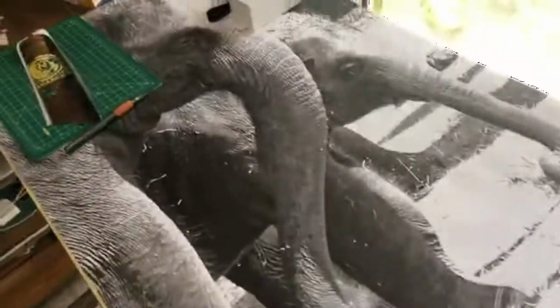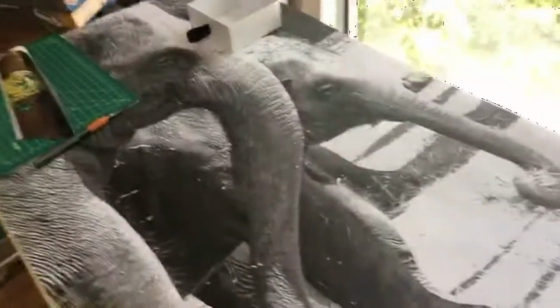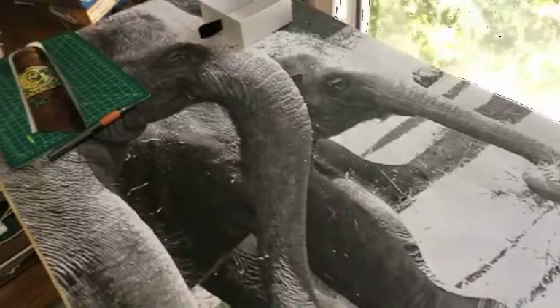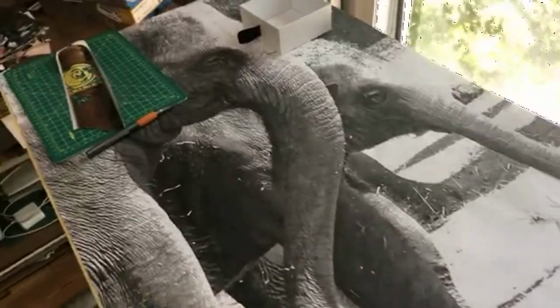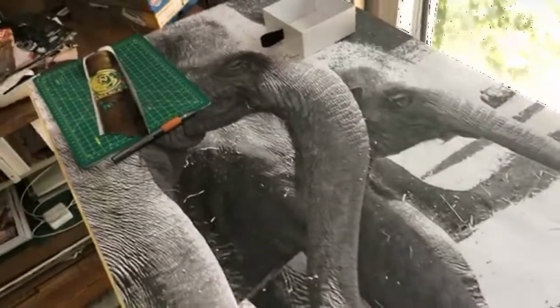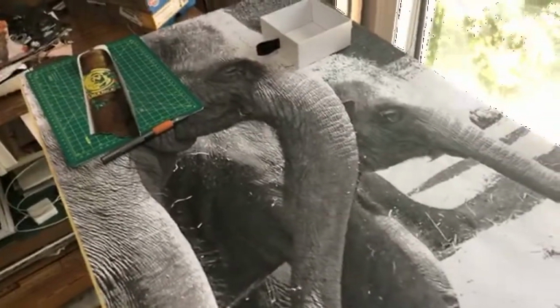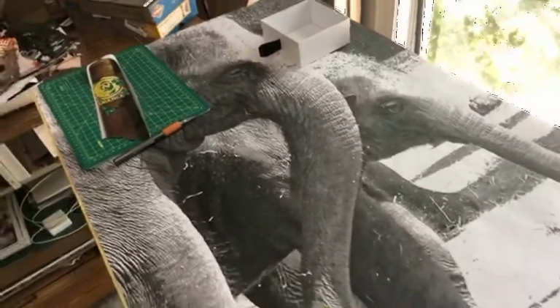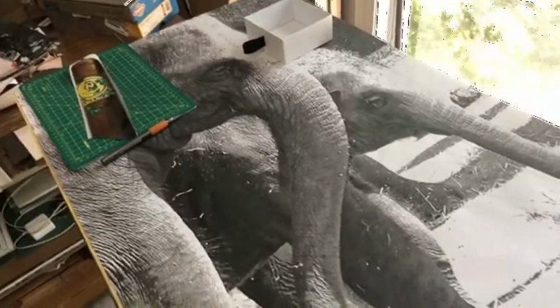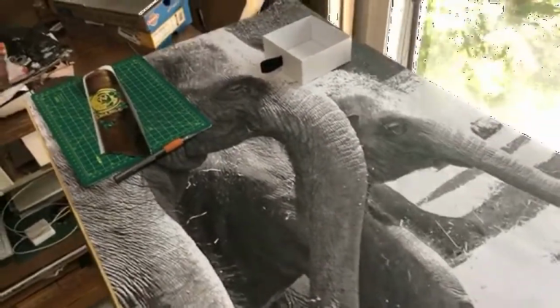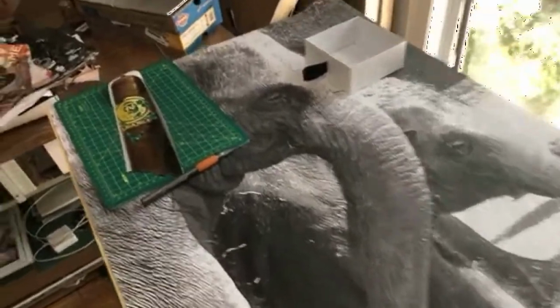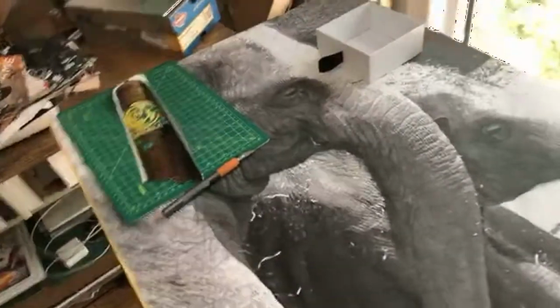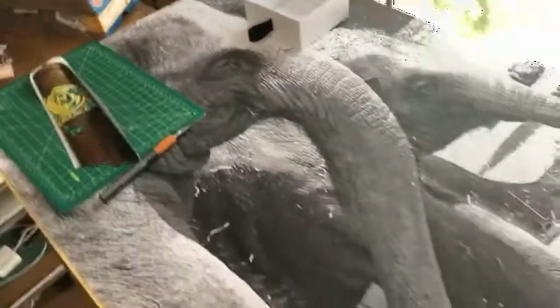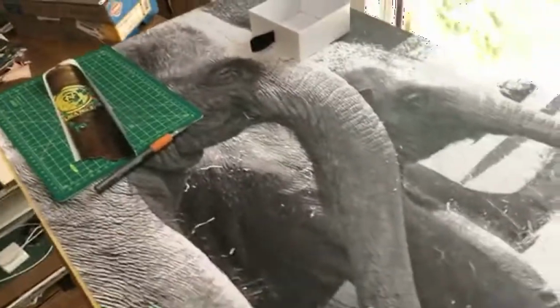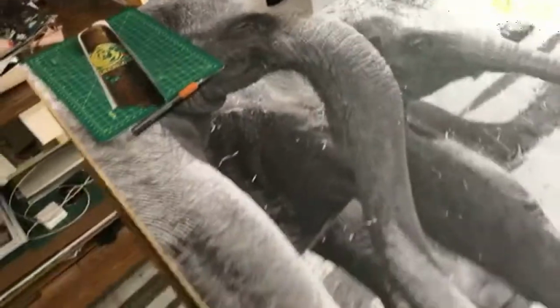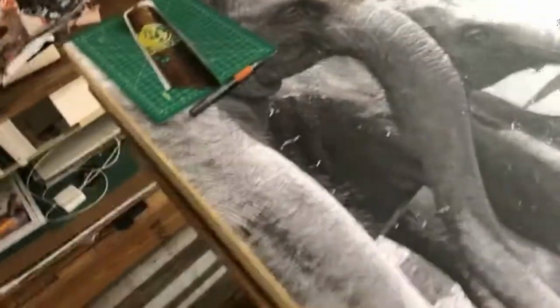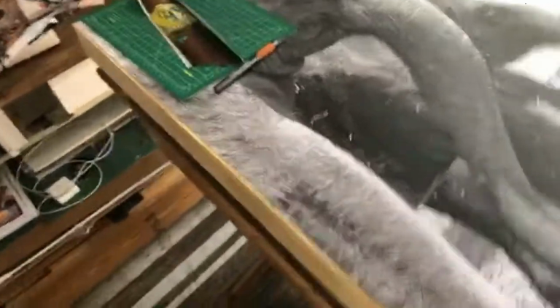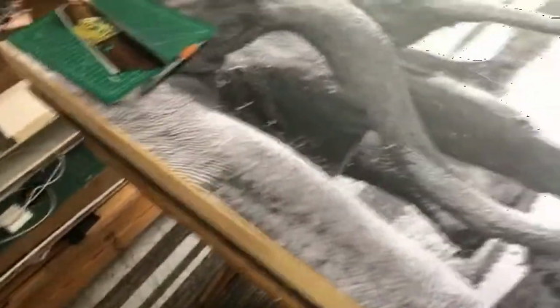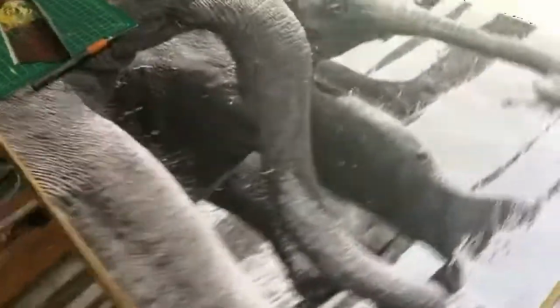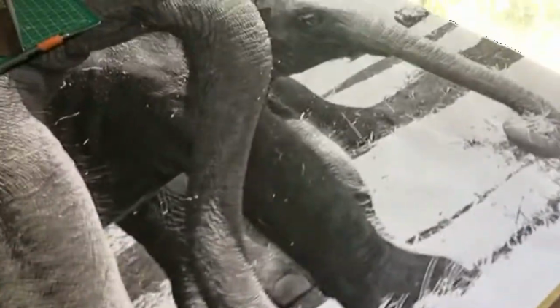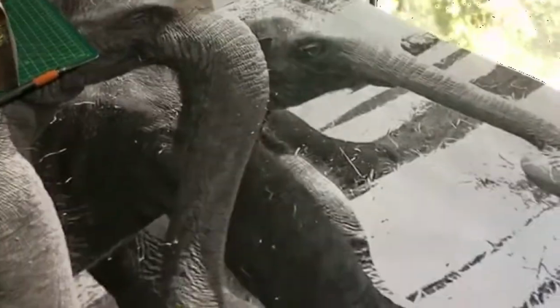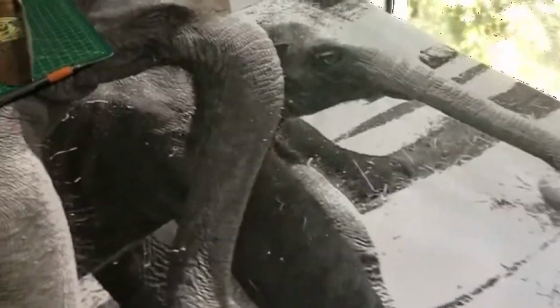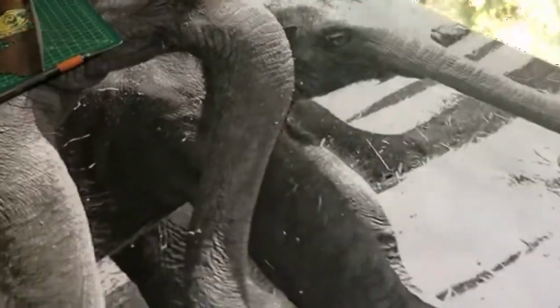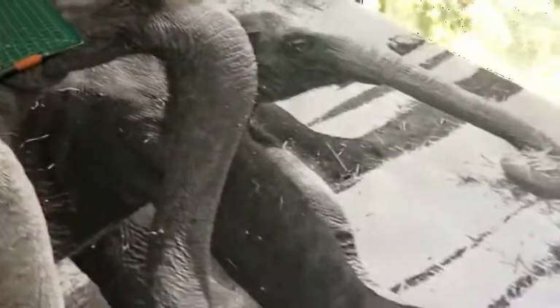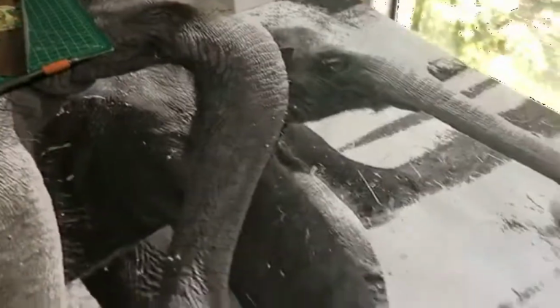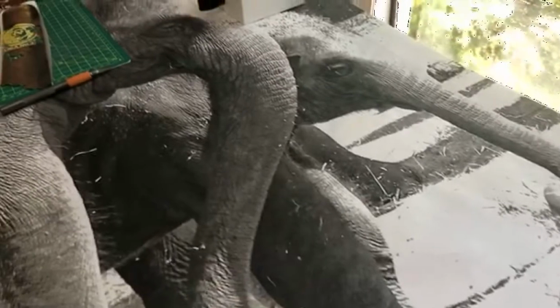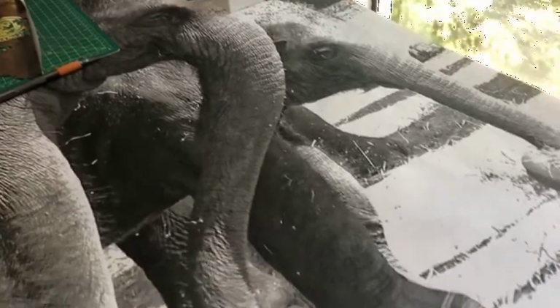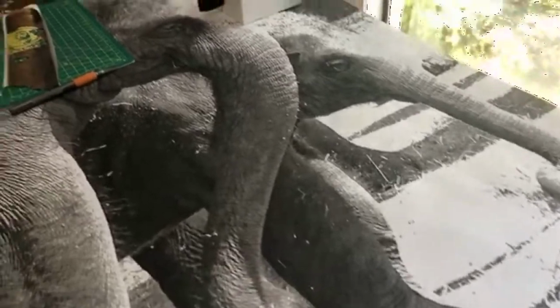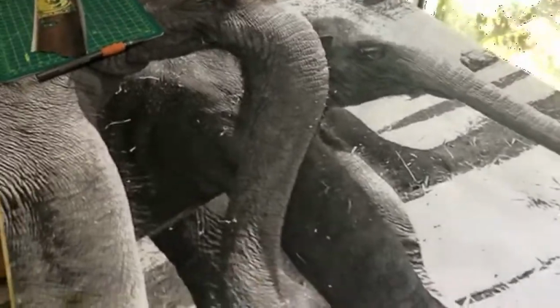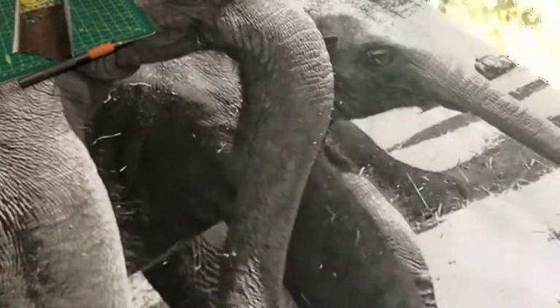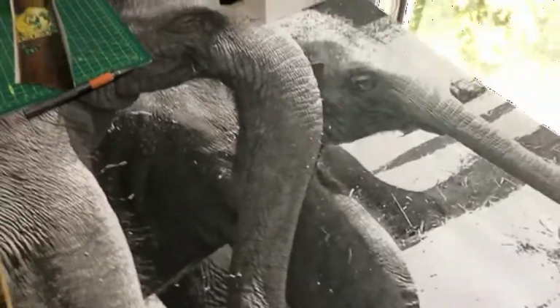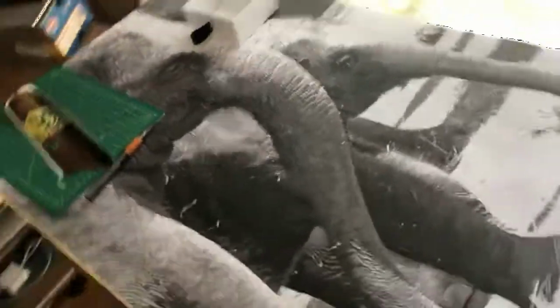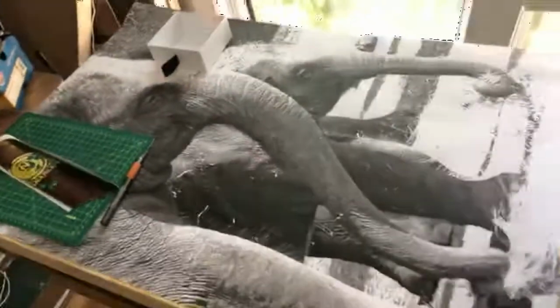Hello, just want to do a quick video to show my next painting I'm going to be working on. I'm doing everything I can to delay starting — it's the hardest thing for me, especially when I look at something this size.